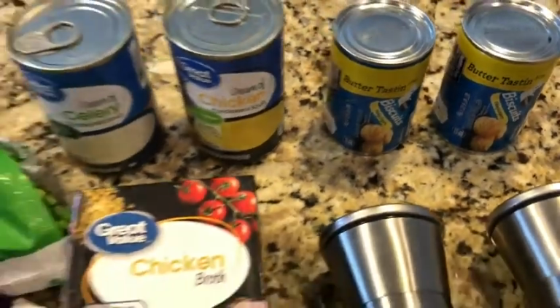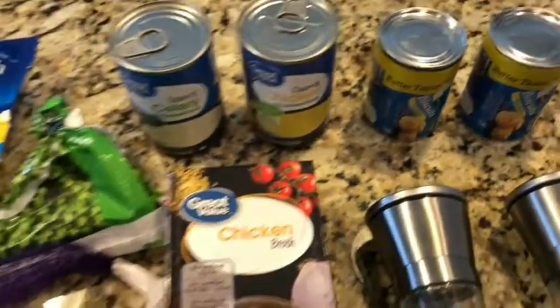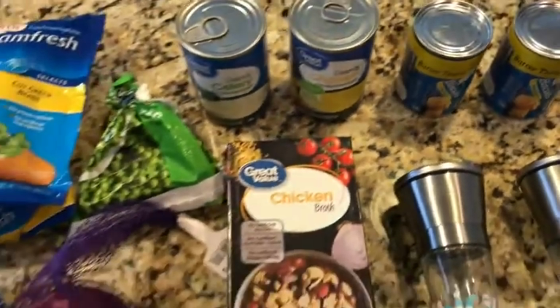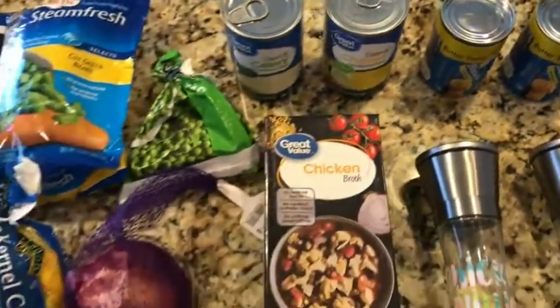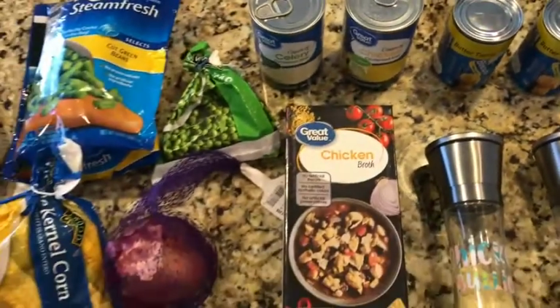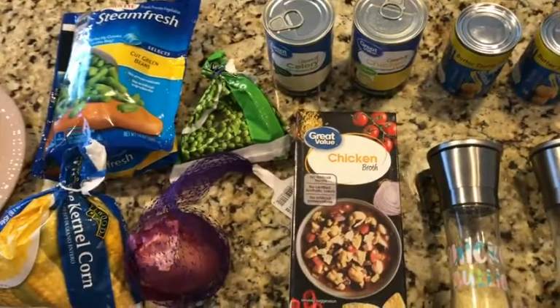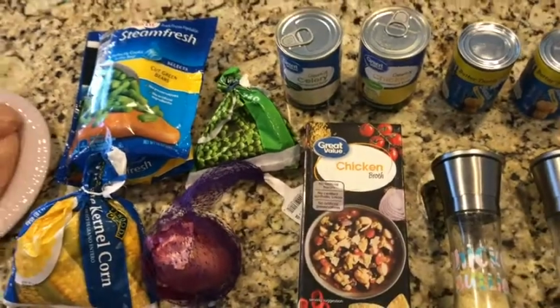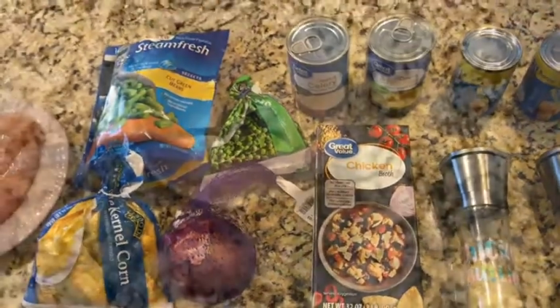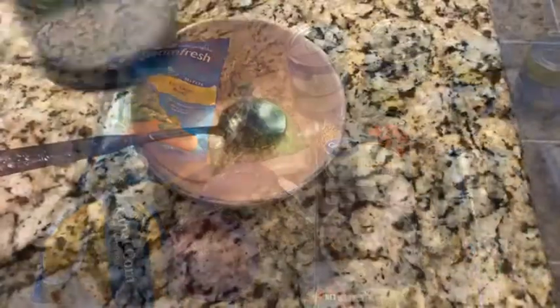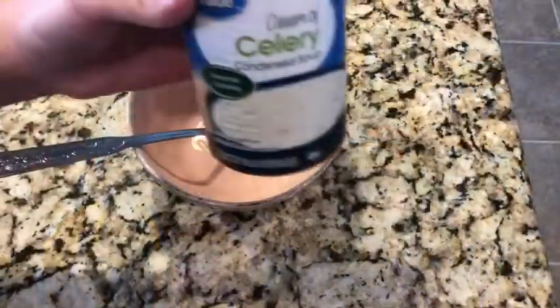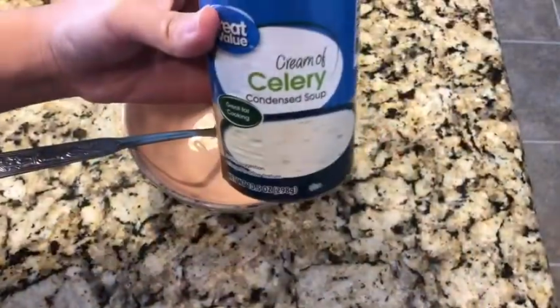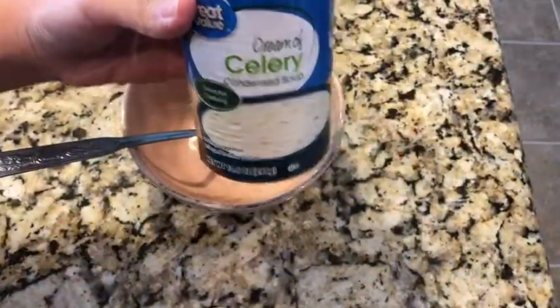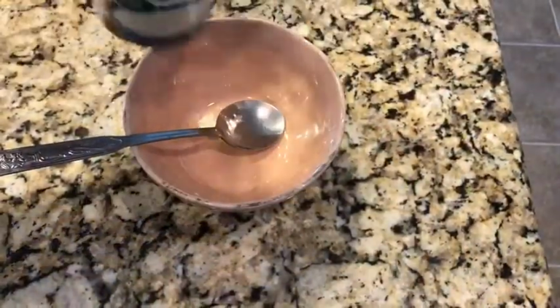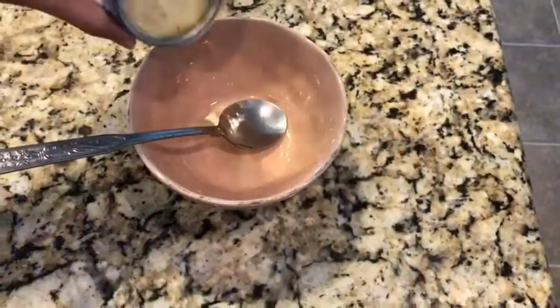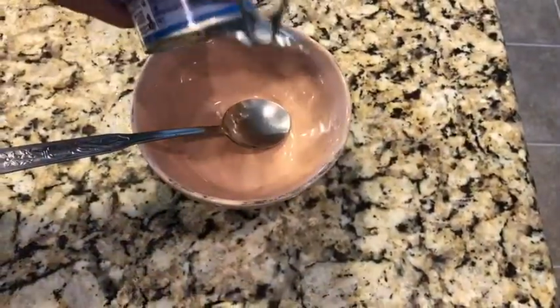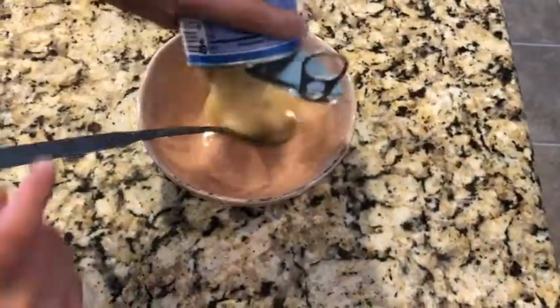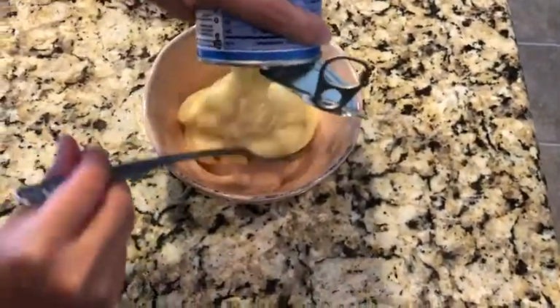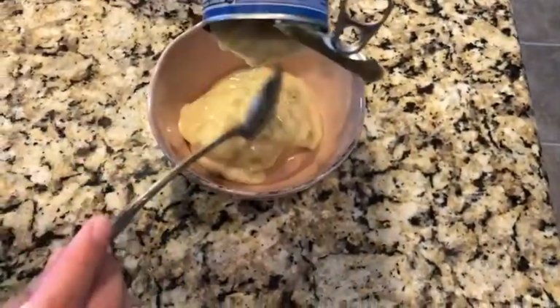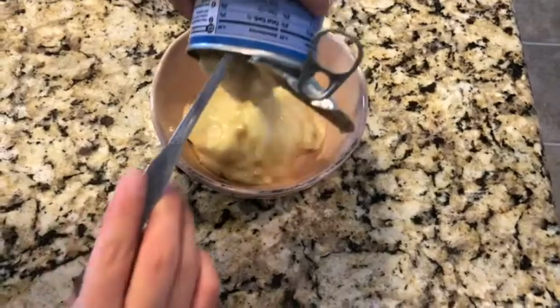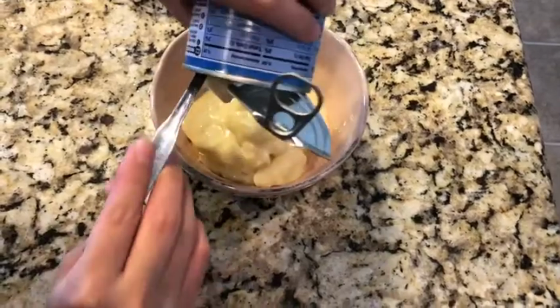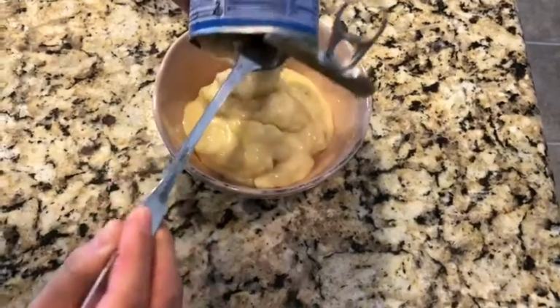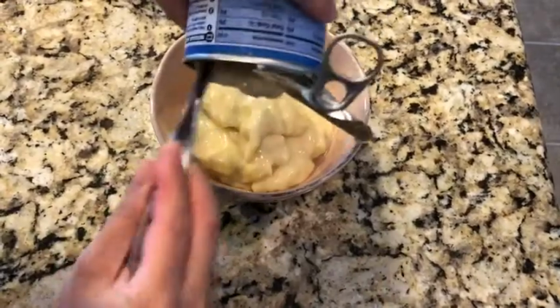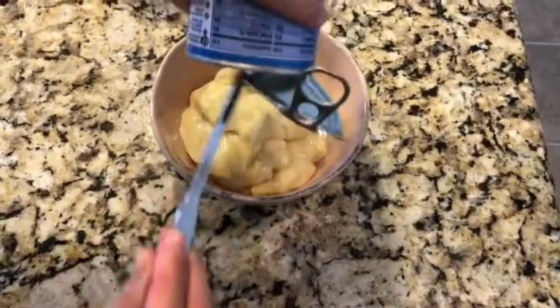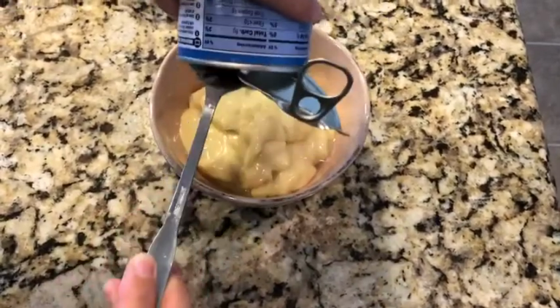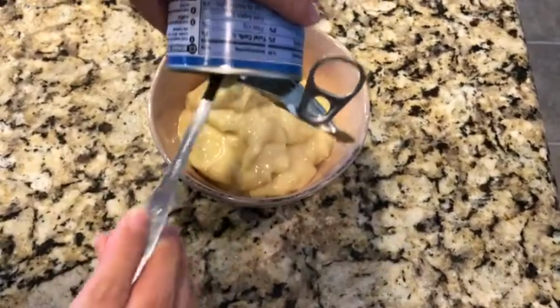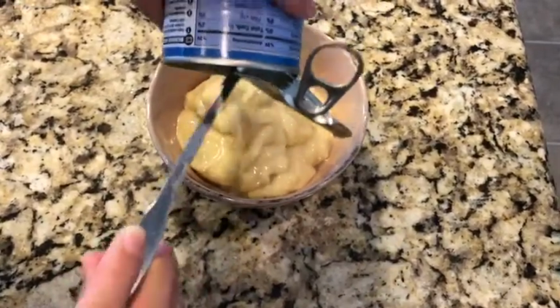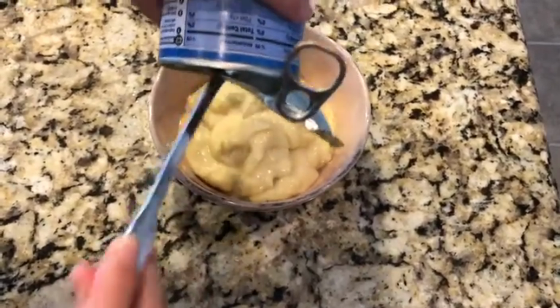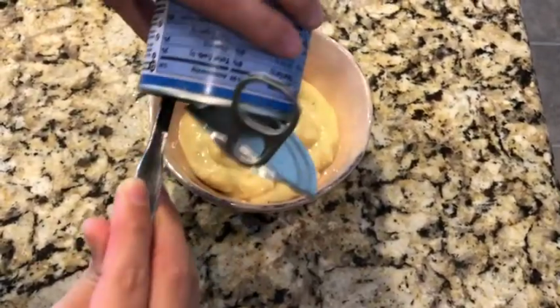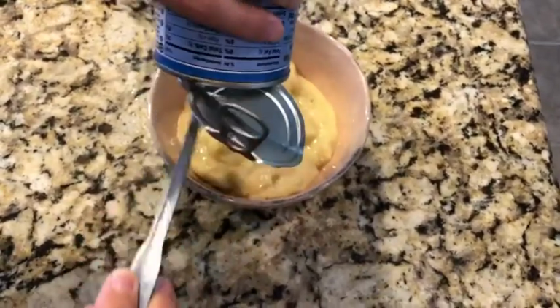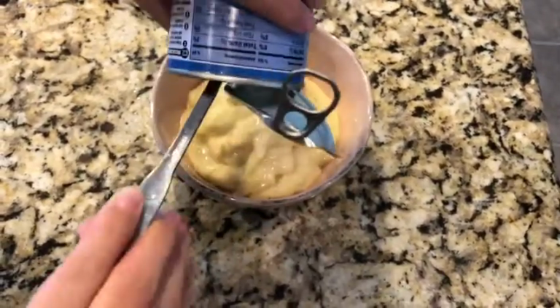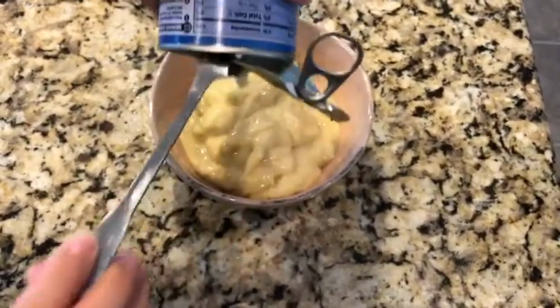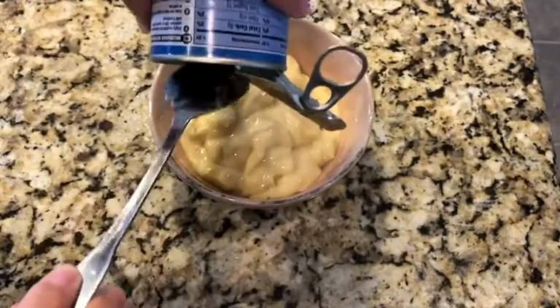There are five biscuits in each can so I'm using a total of ten biscuits. You want to start off by pouring in your cream of celery, and if you don't have cream of celery you can just substitute it with another can of cream of chicken.